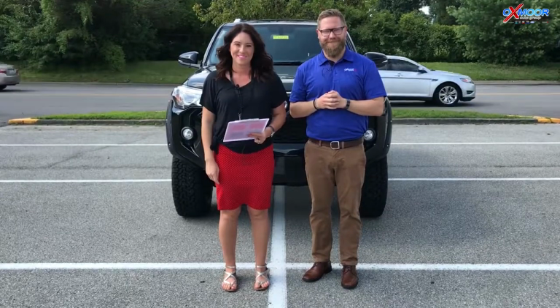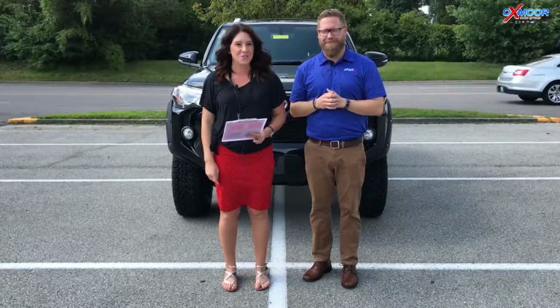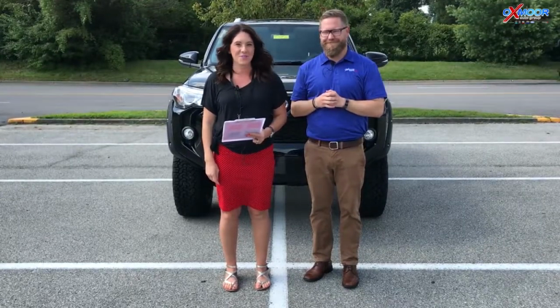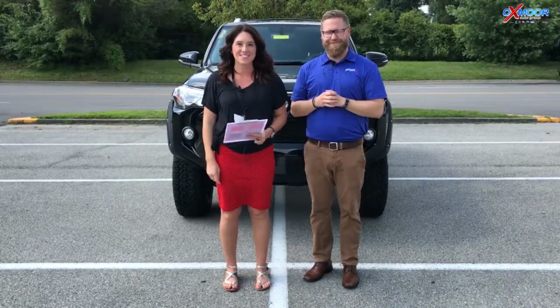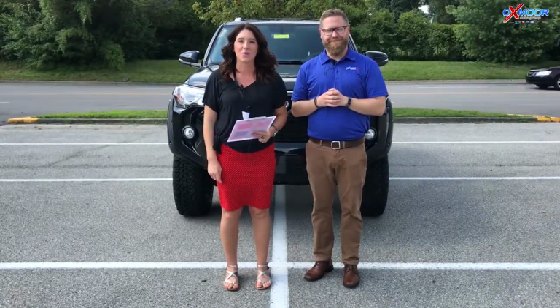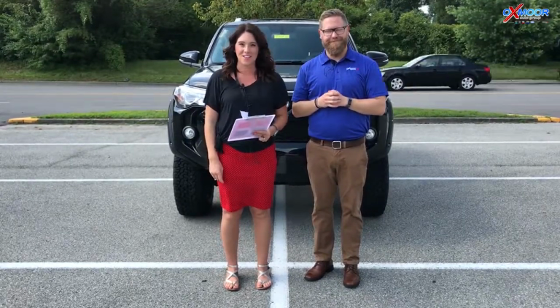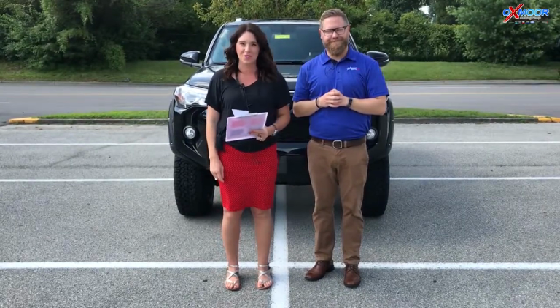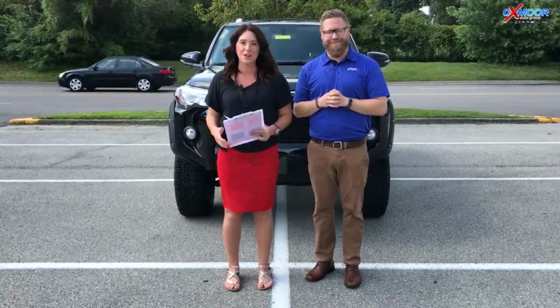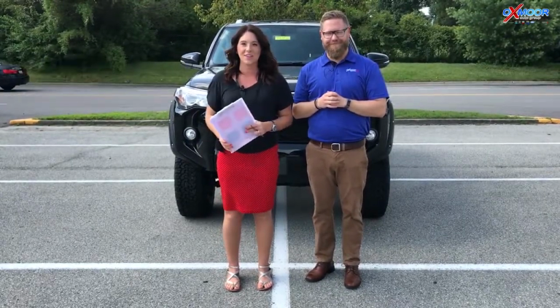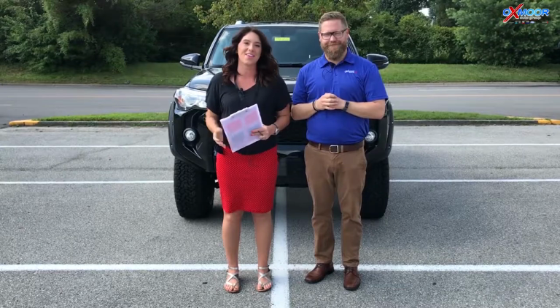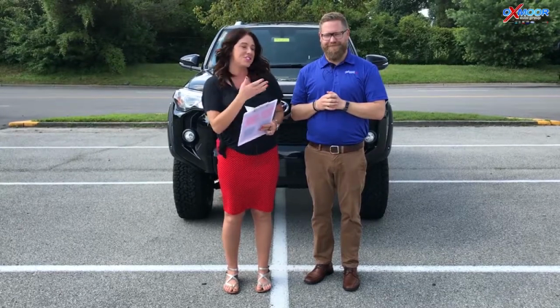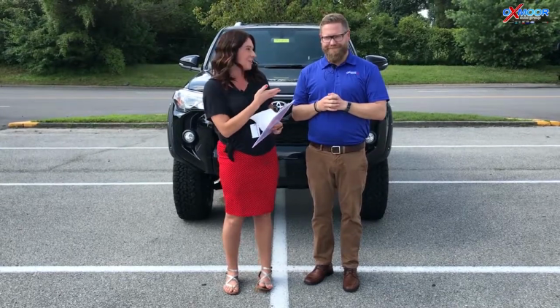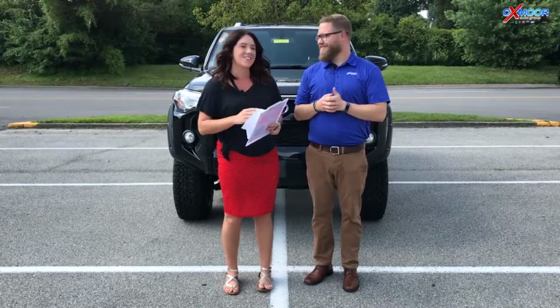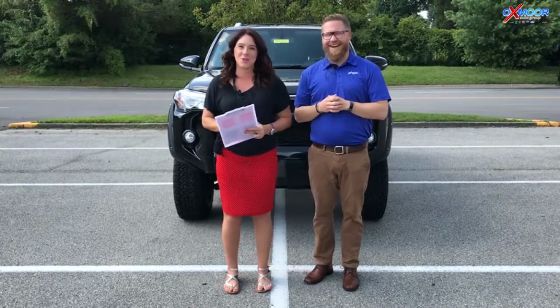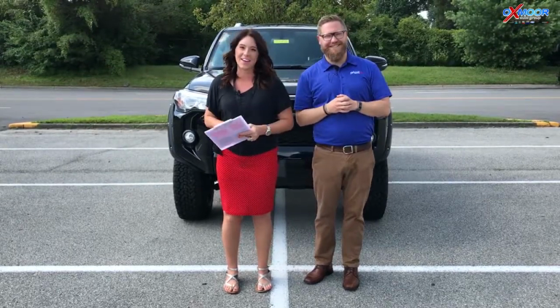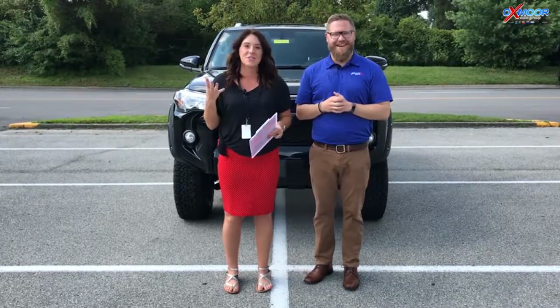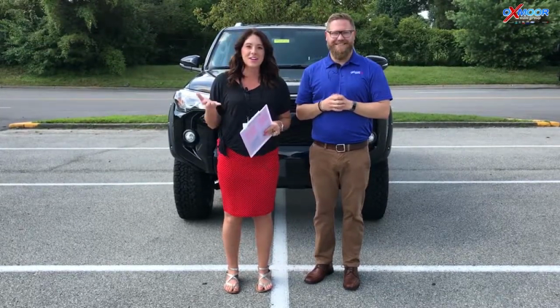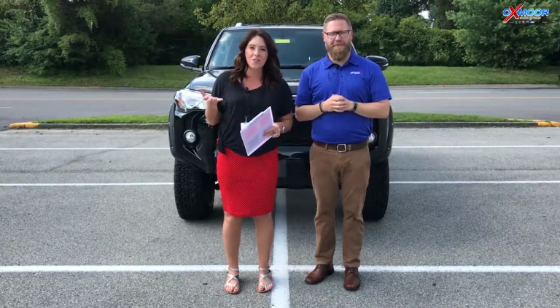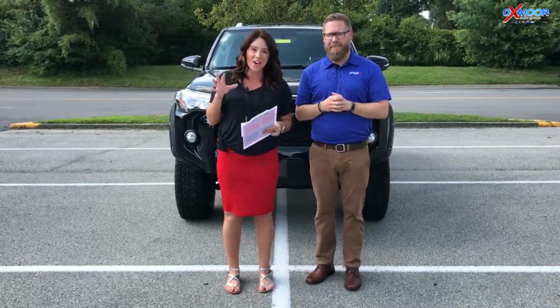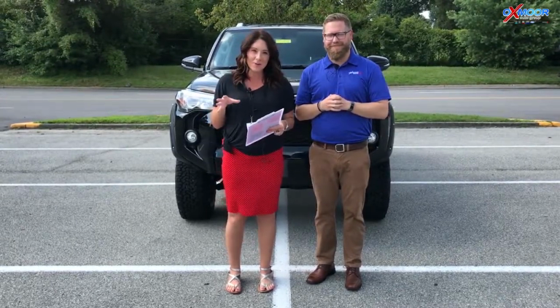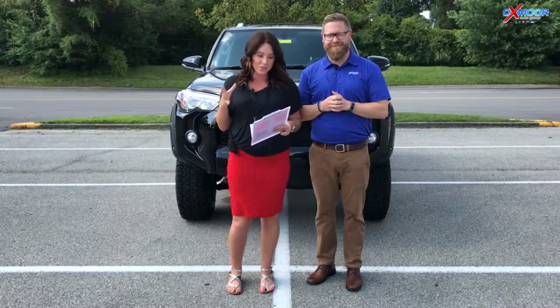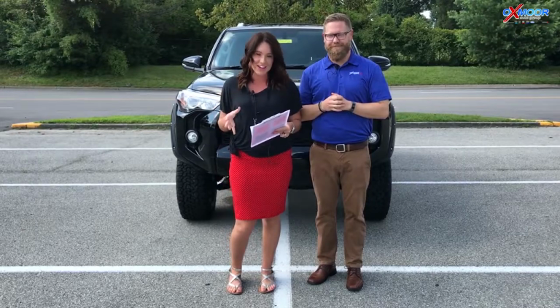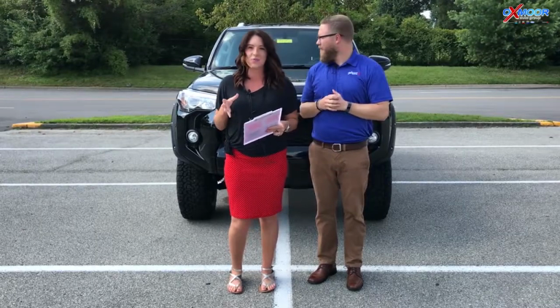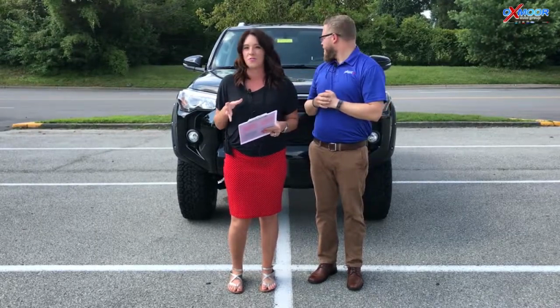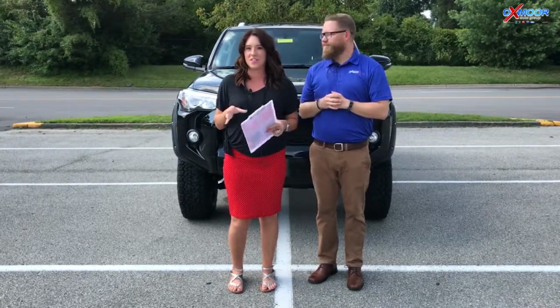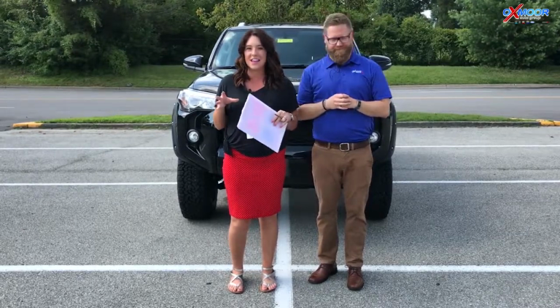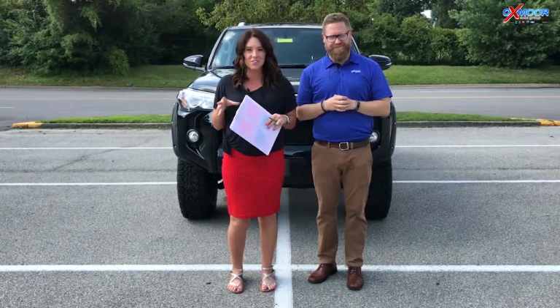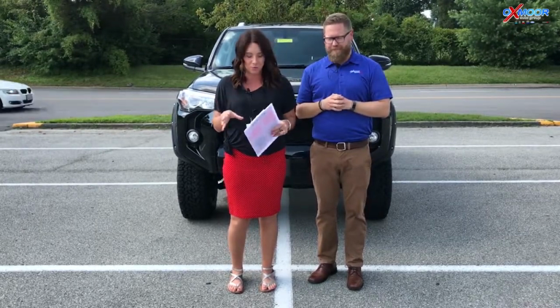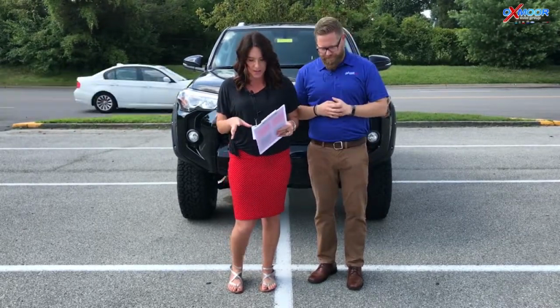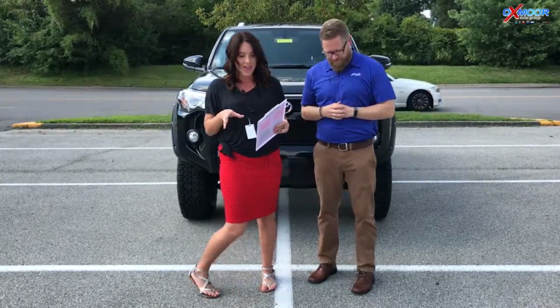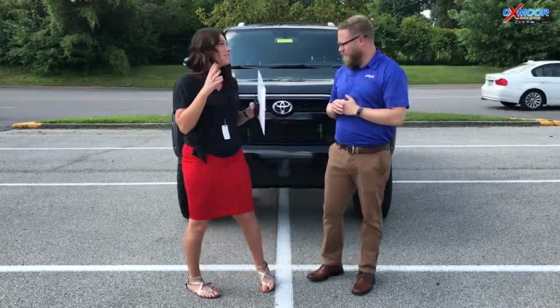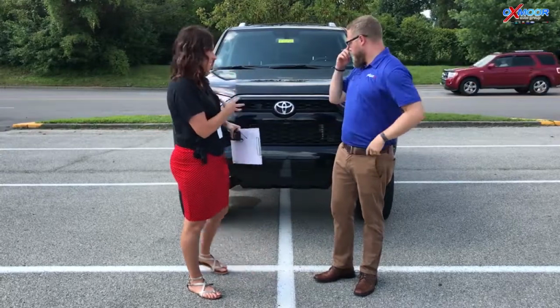Good afternoon everyone, this is Gabrielle with Oxmerado Group. We are here with Chuck at Oxmer Toyota. We're gonna go over and talk a little bit about the 2018 Toyota 4Runner. This is the SR5 Premium and this is a V6.